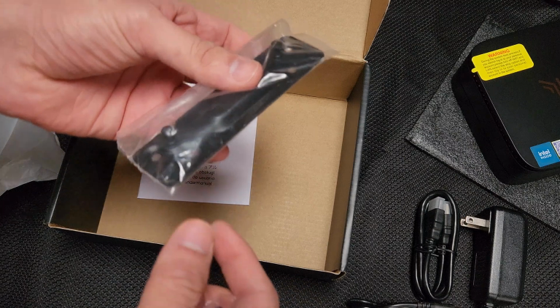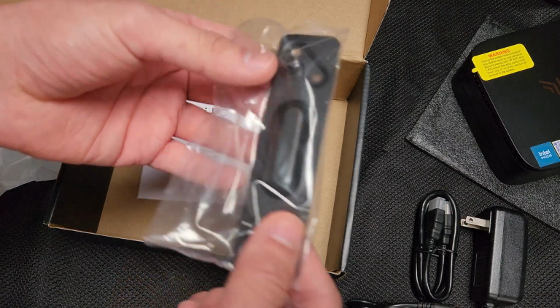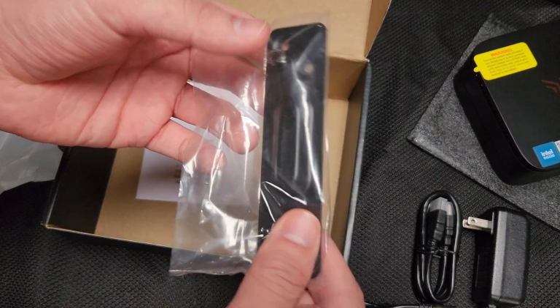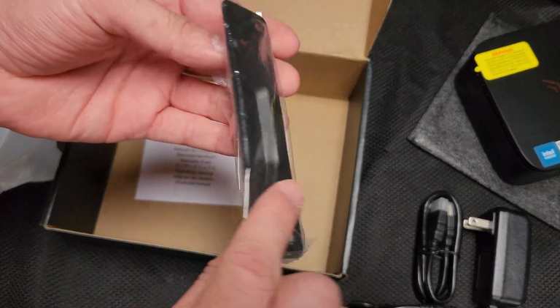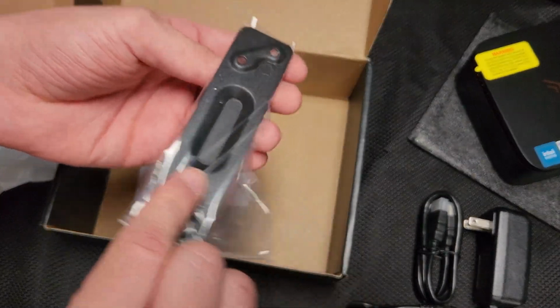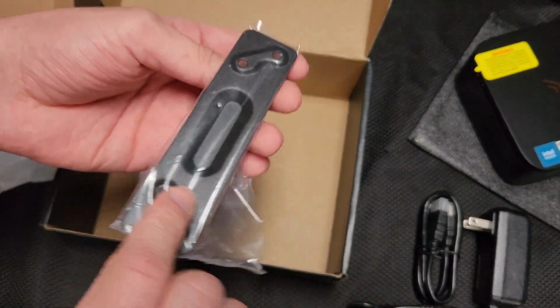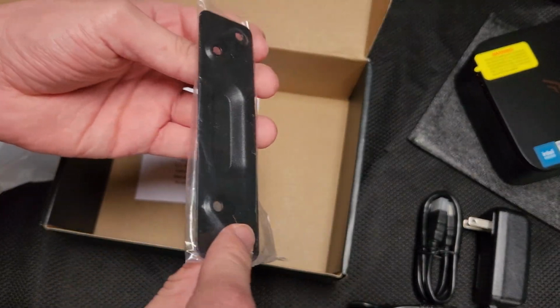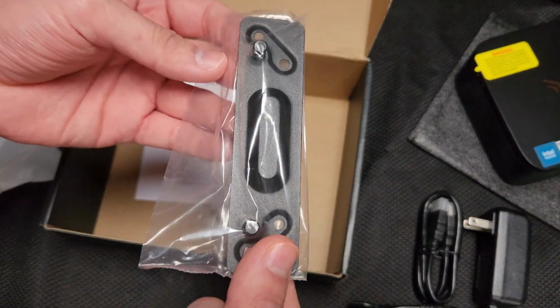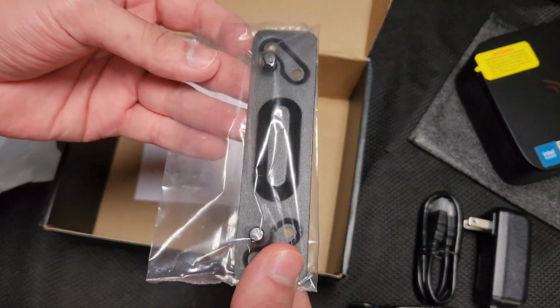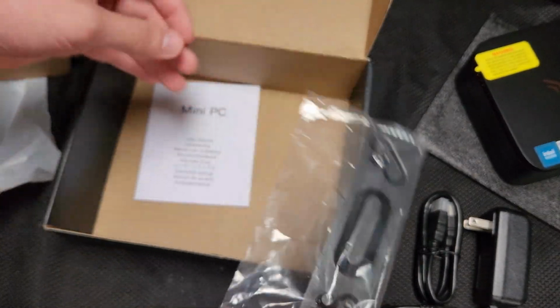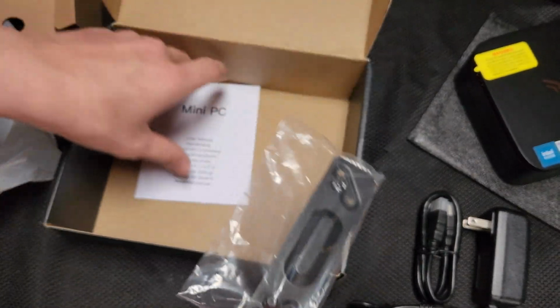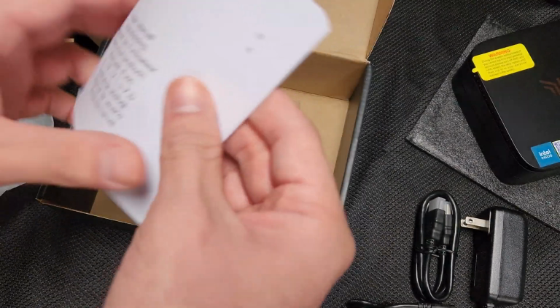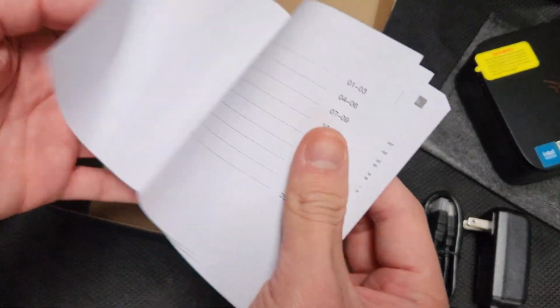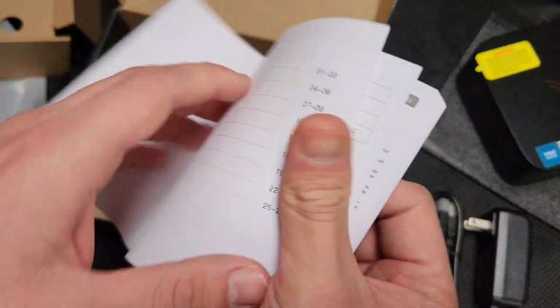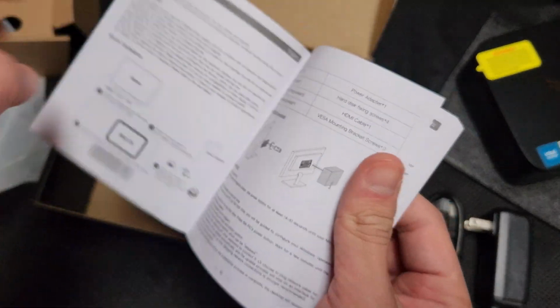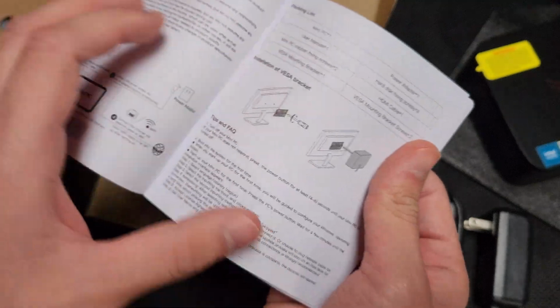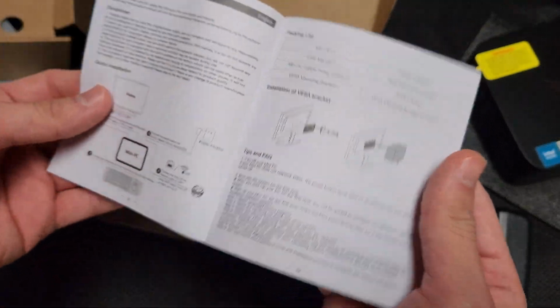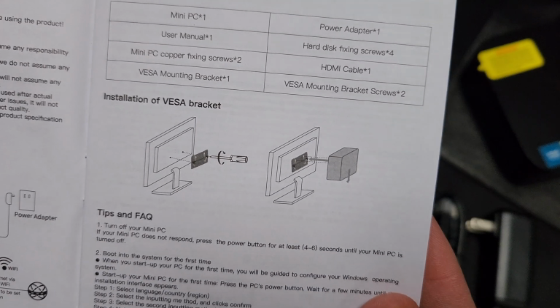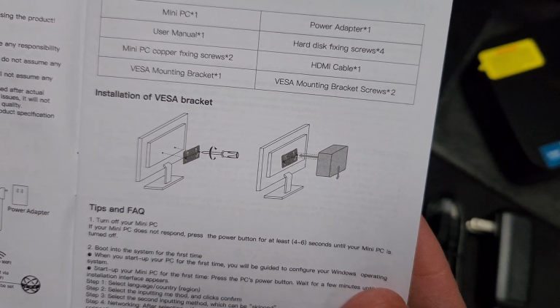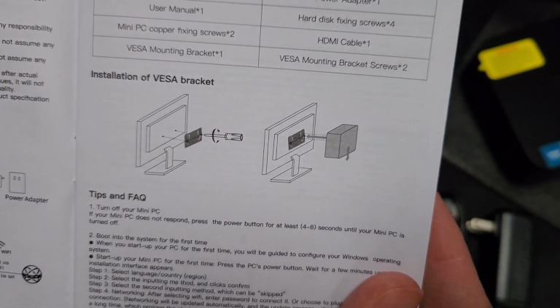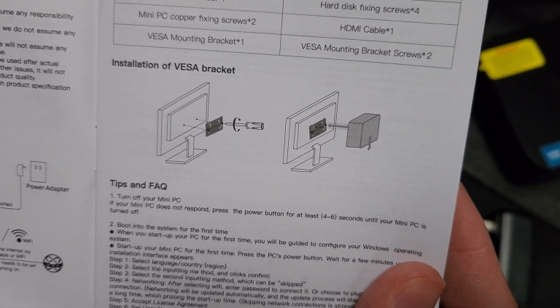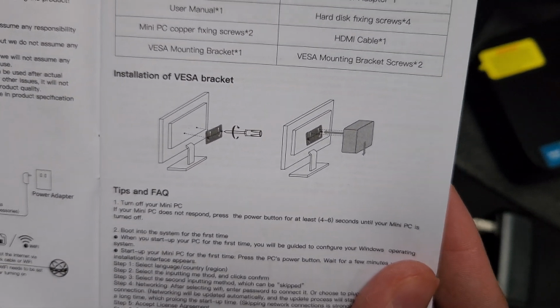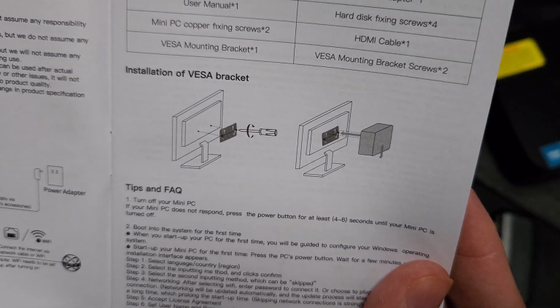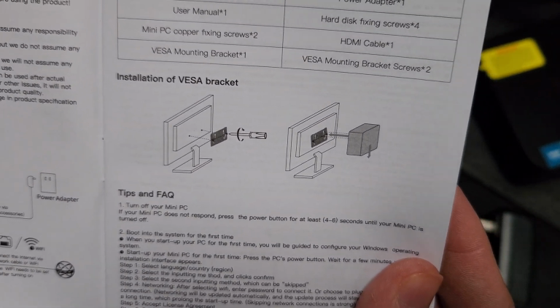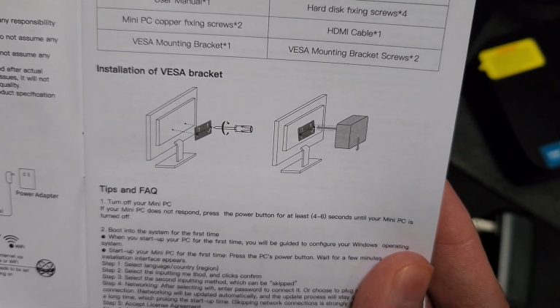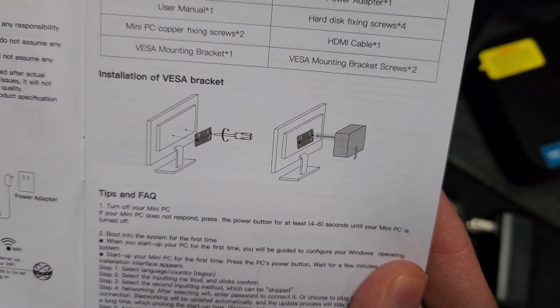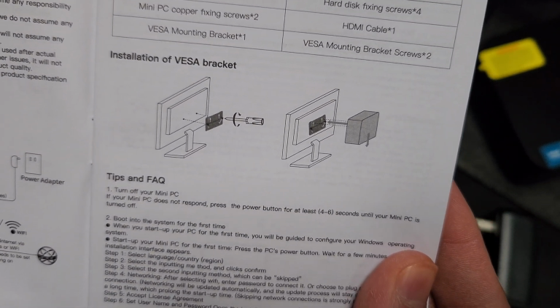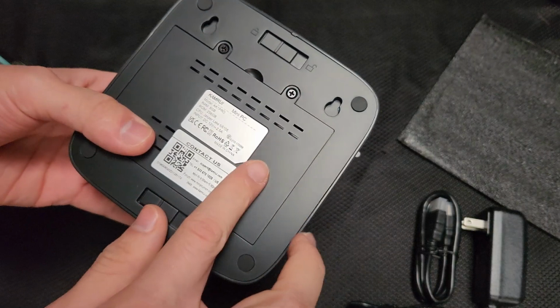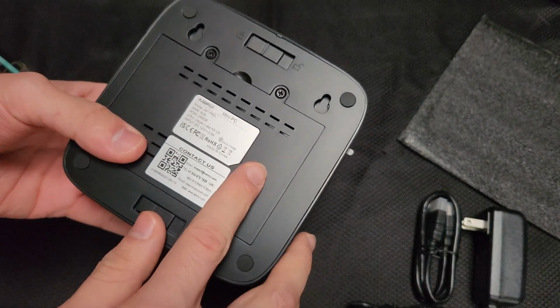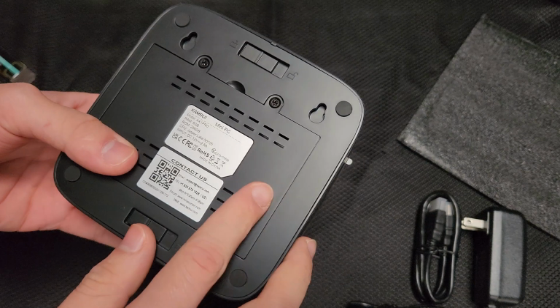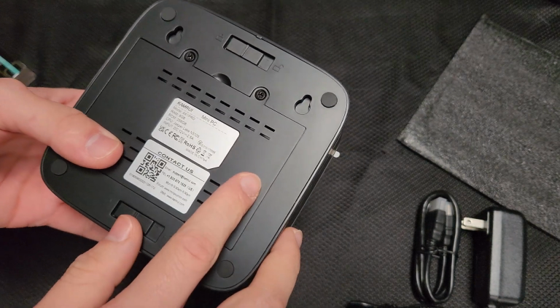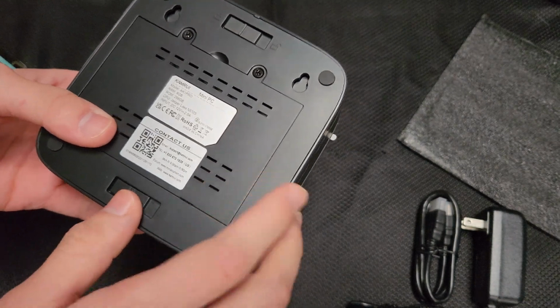This is the mount that you can use to mount it on the back of a monitor or the back of a TV. Here's the manual — it shows you how to mount it on the back of a monitor or TV. I'm really curious about opening this up.